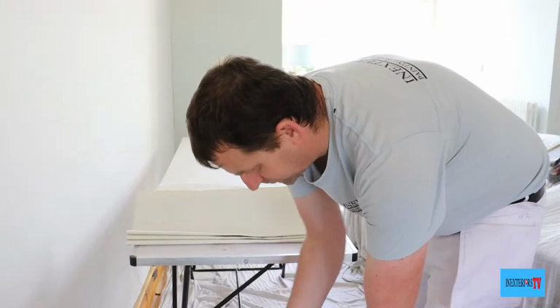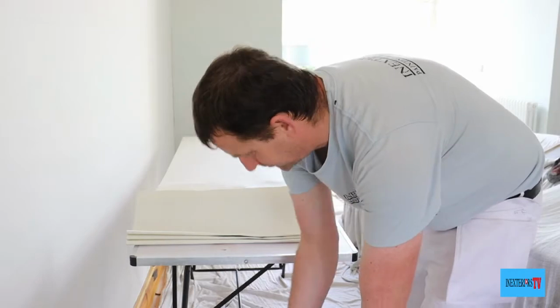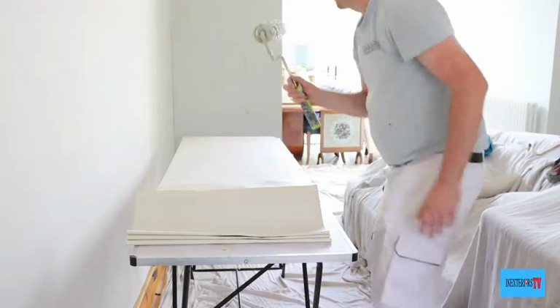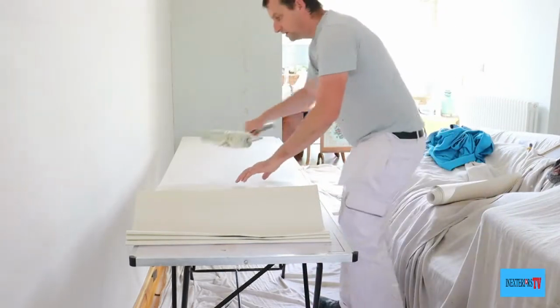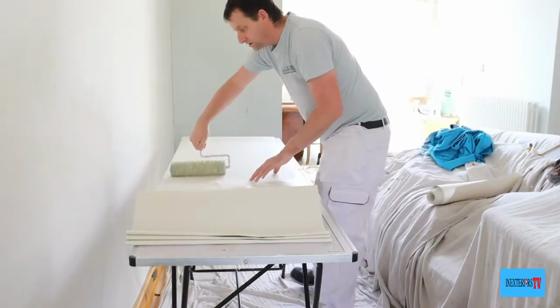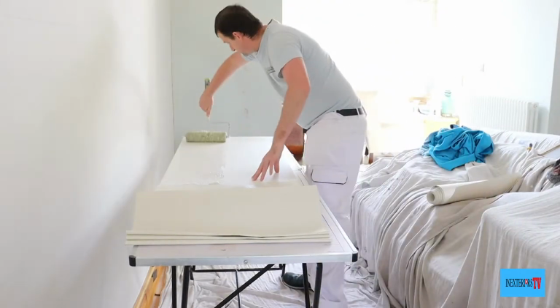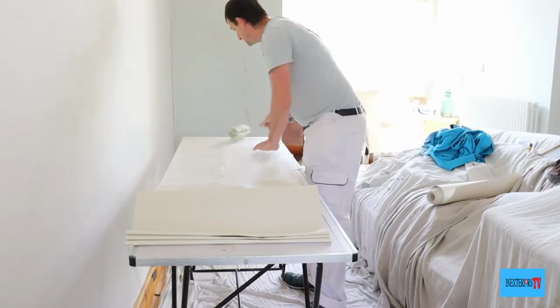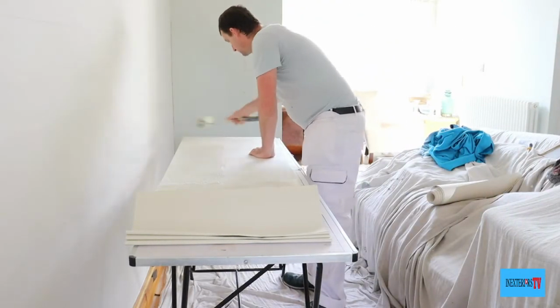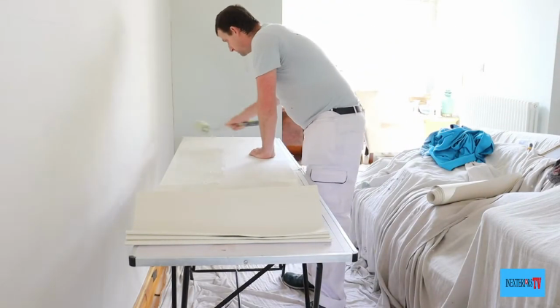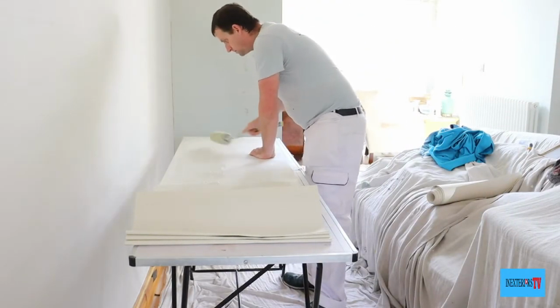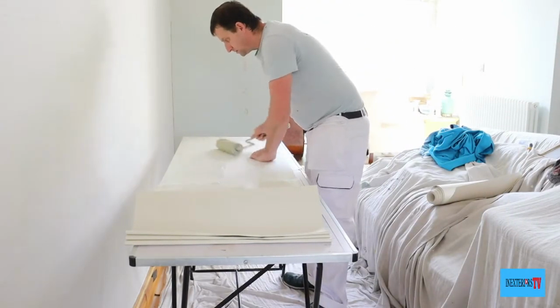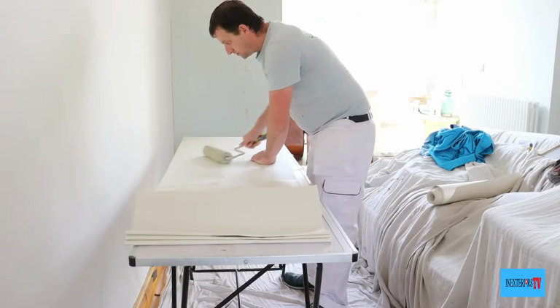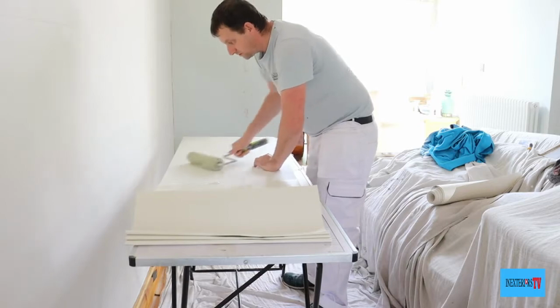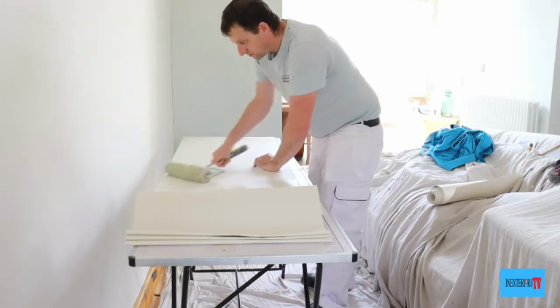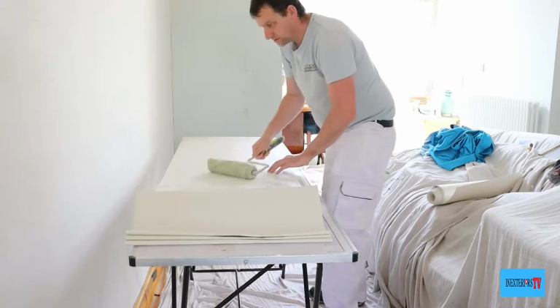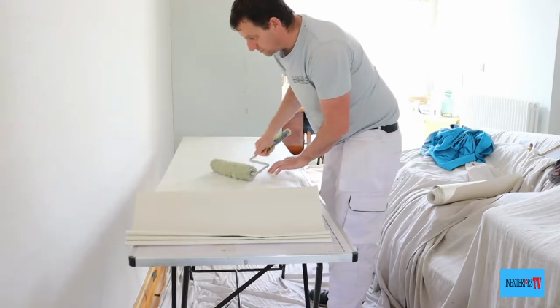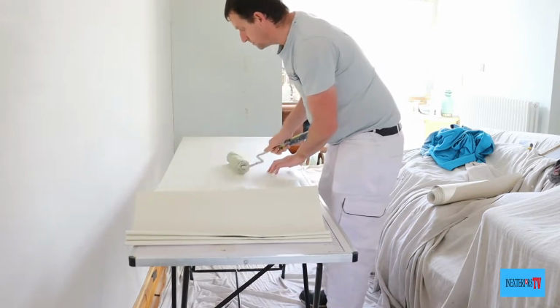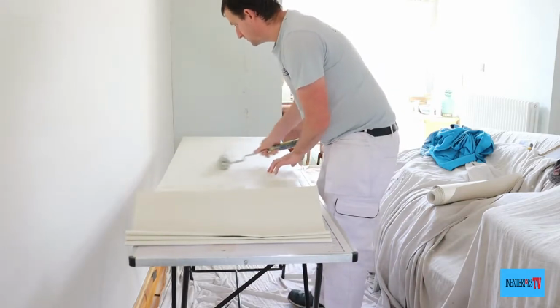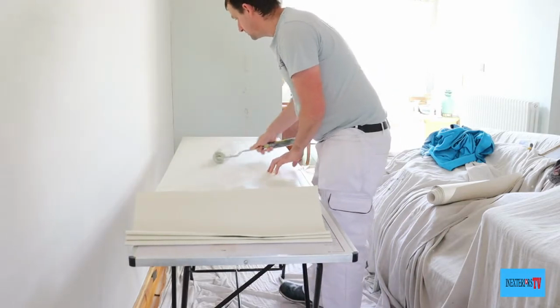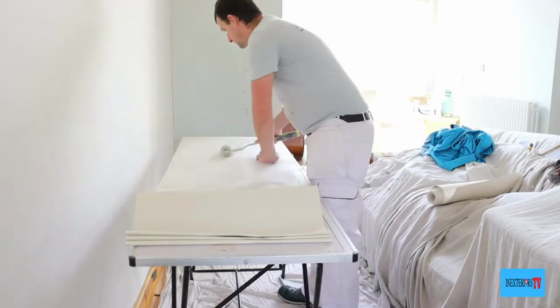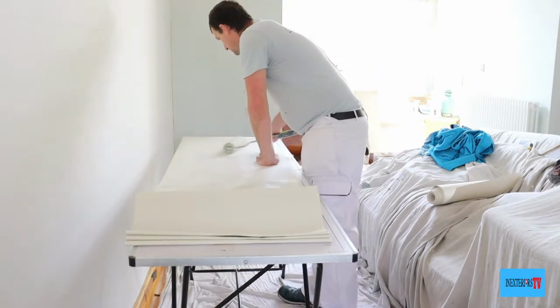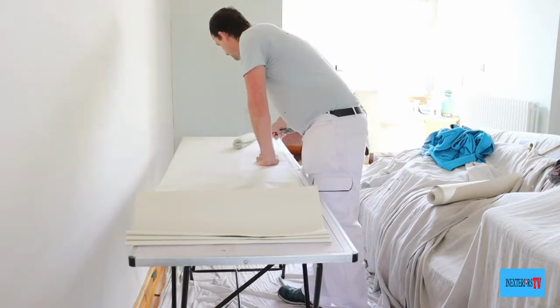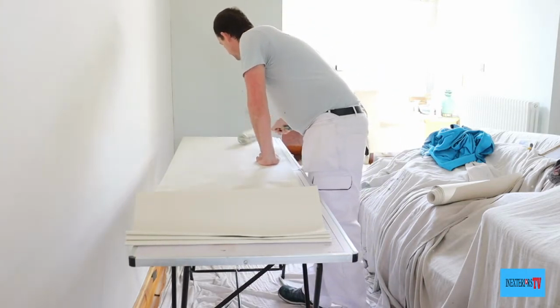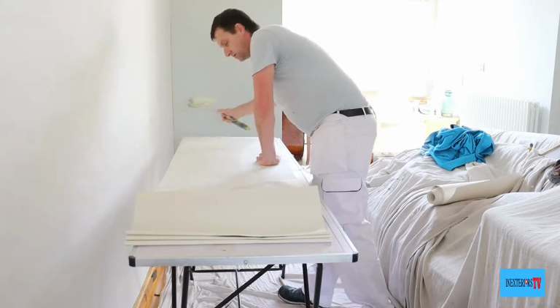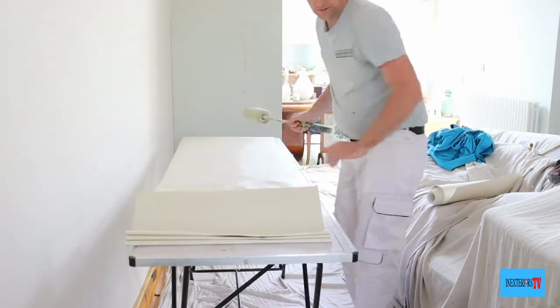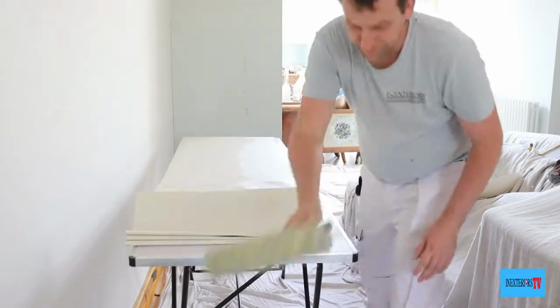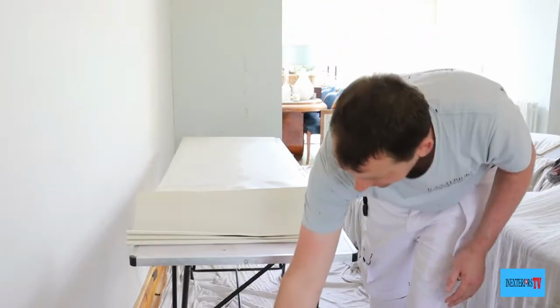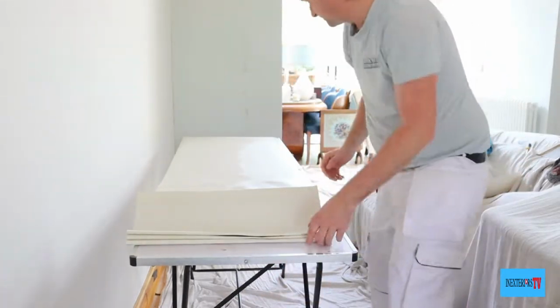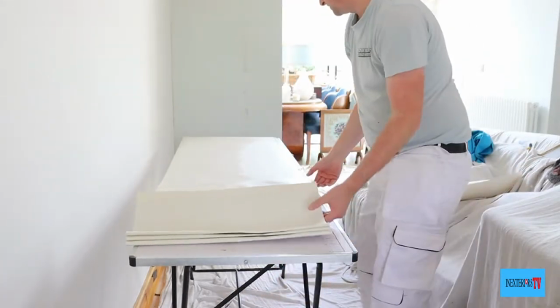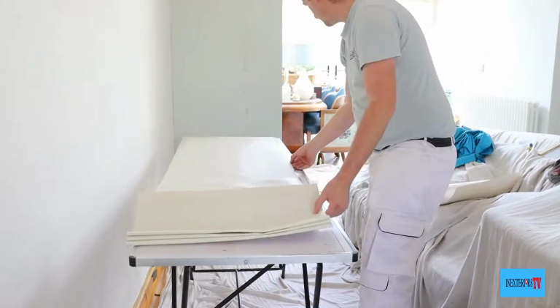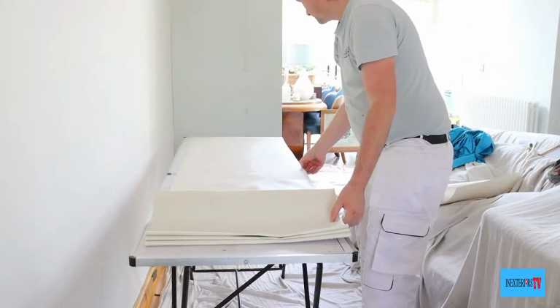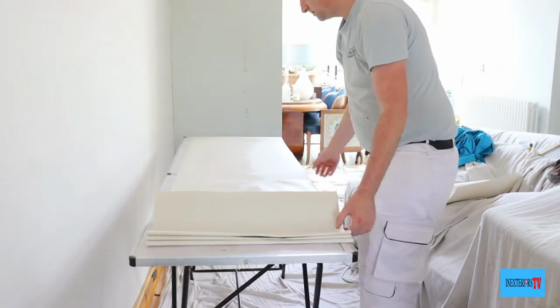Now we just repeat the exact same process until this piece of paper is fully pasted.